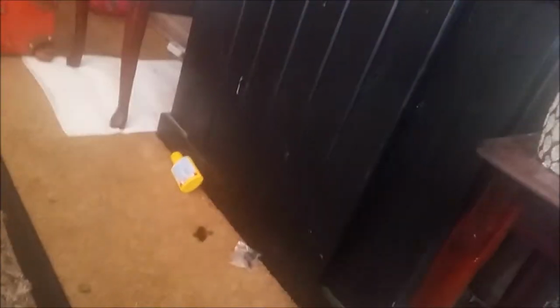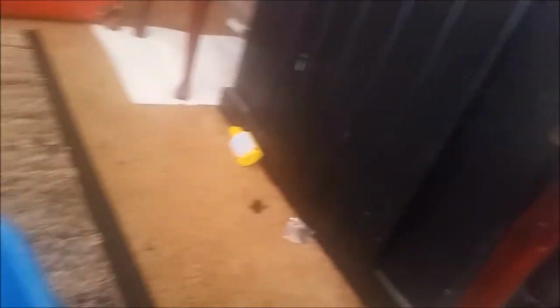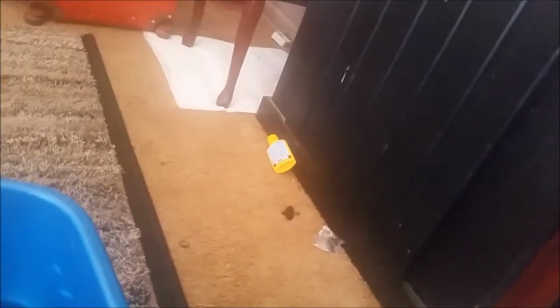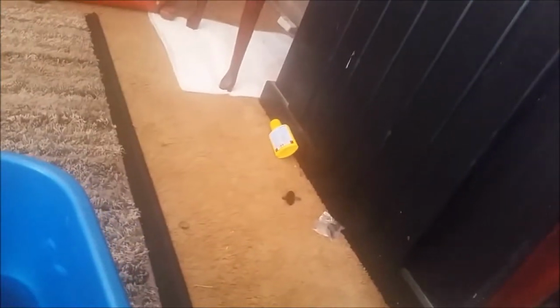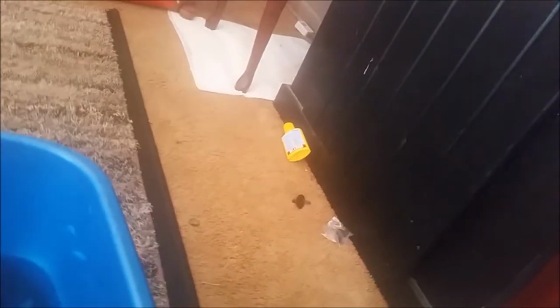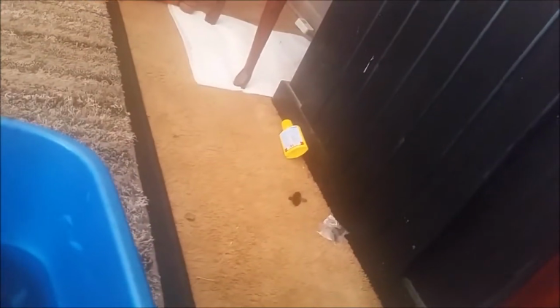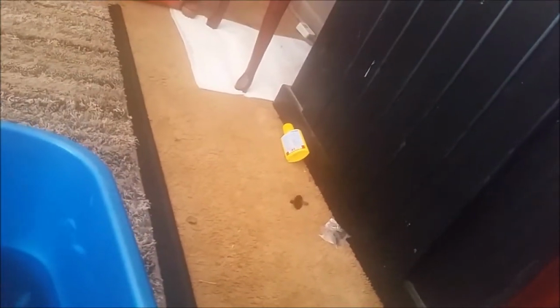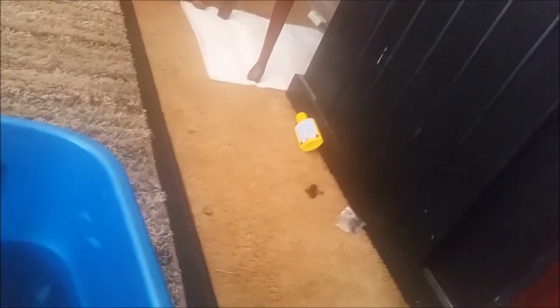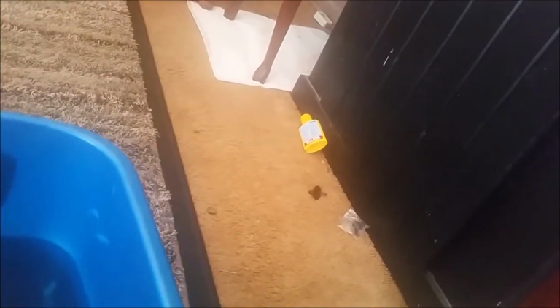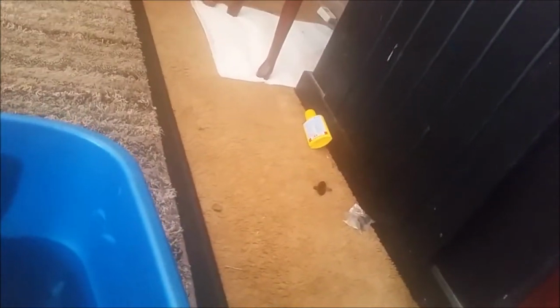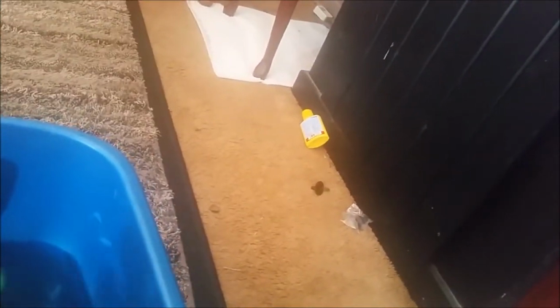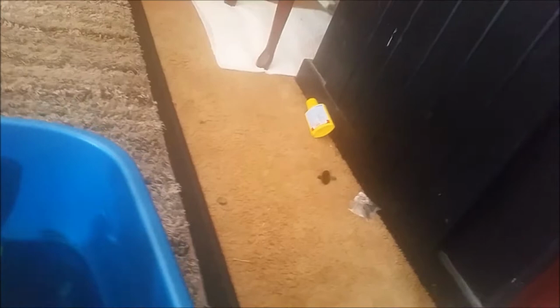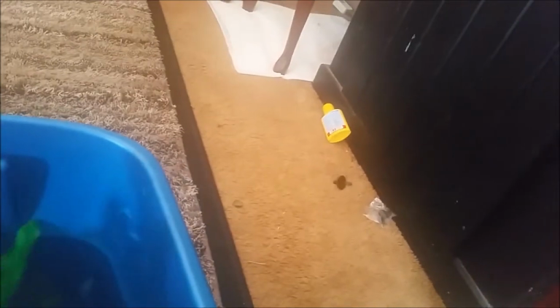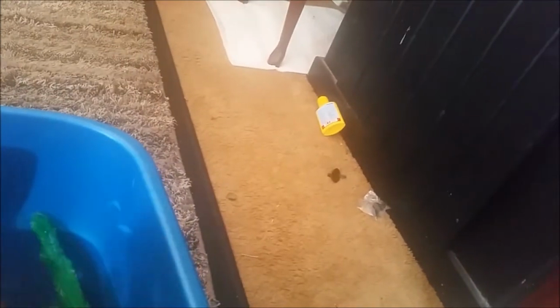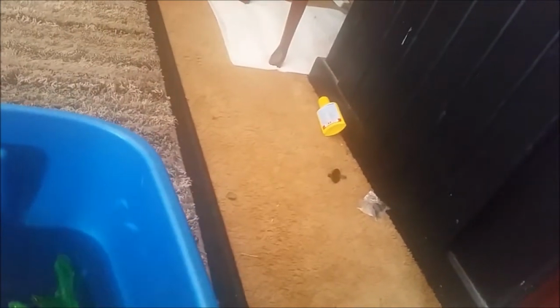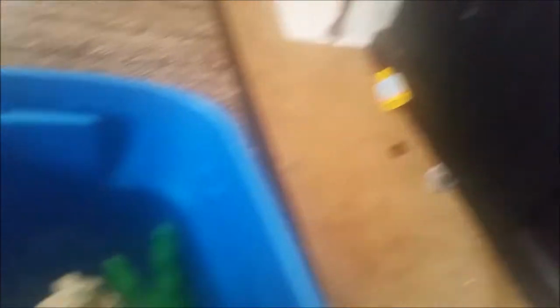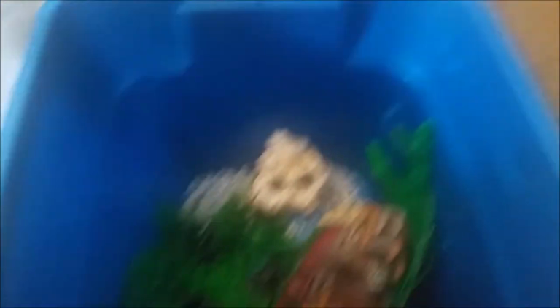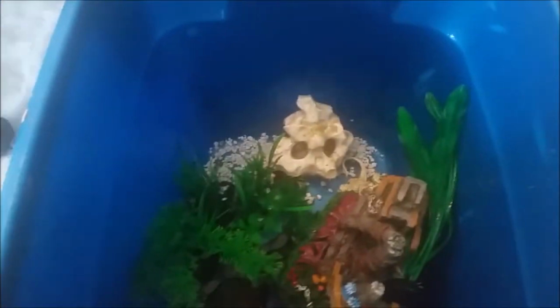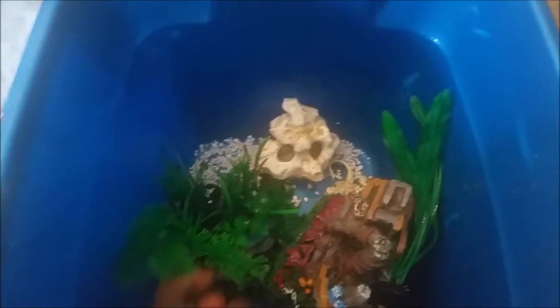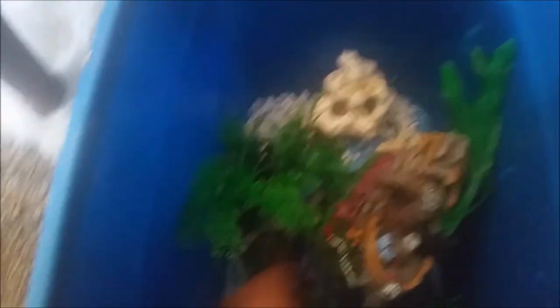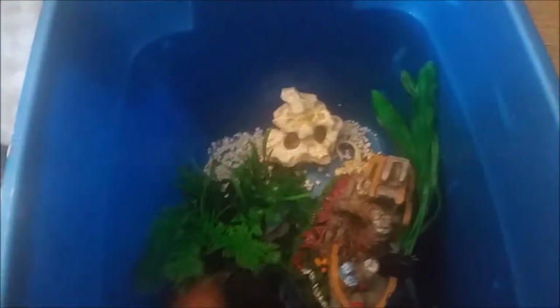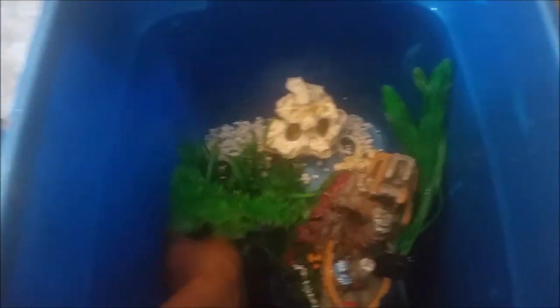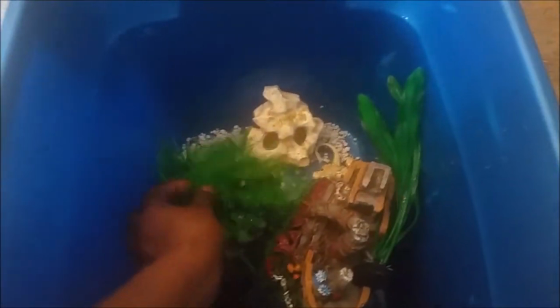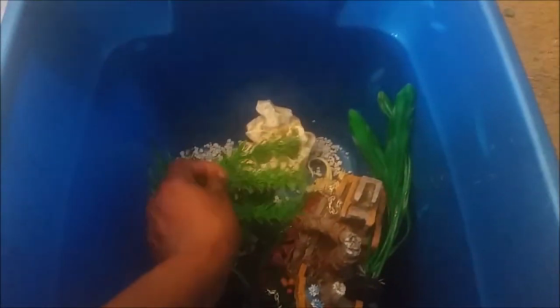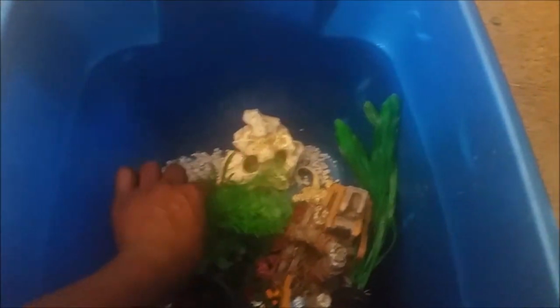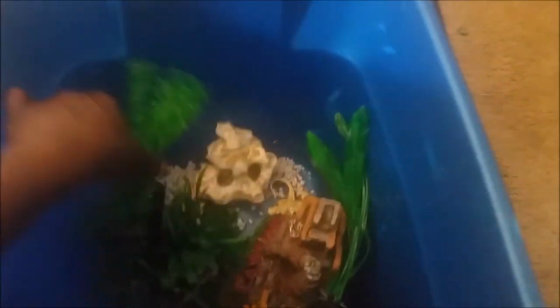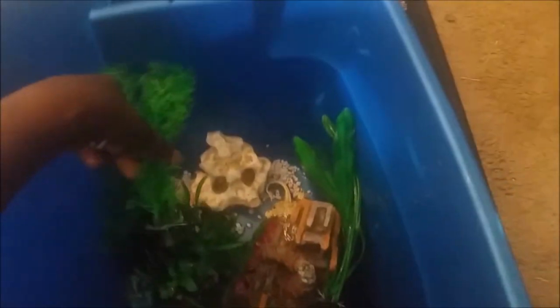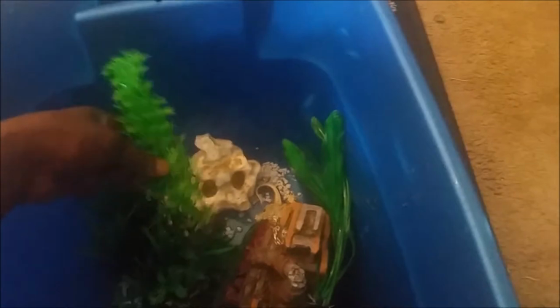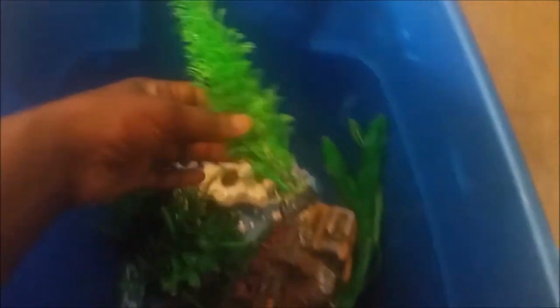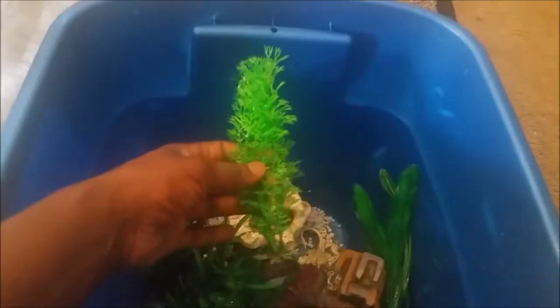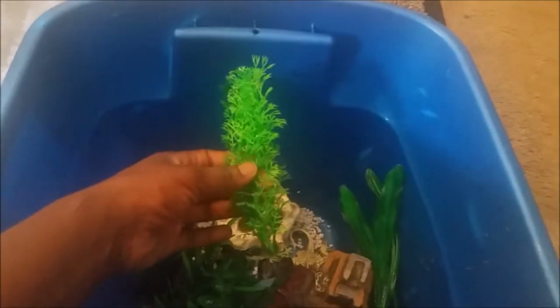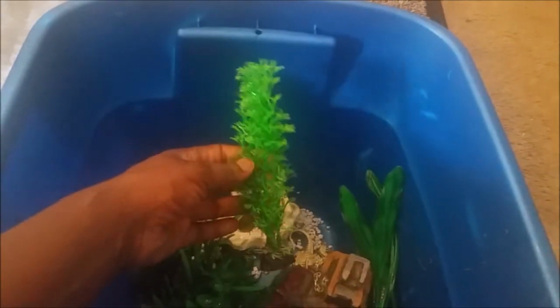It was like 12 fish in there. My husband went out and bought those fish and I told him not to, because I wanted to get goldfish — even though they're the cheapest ones, they live longer.